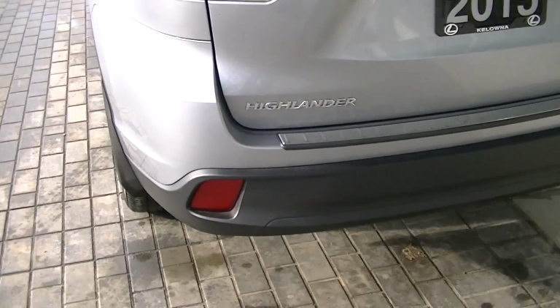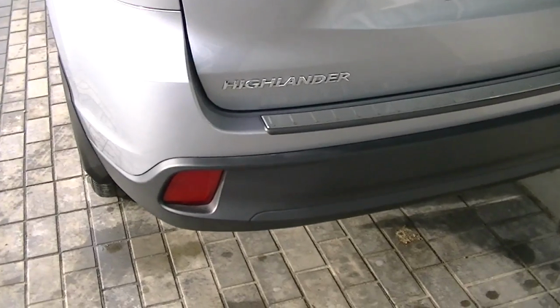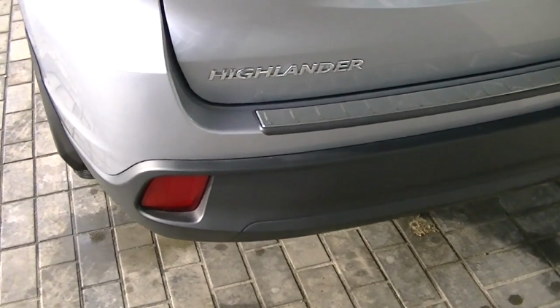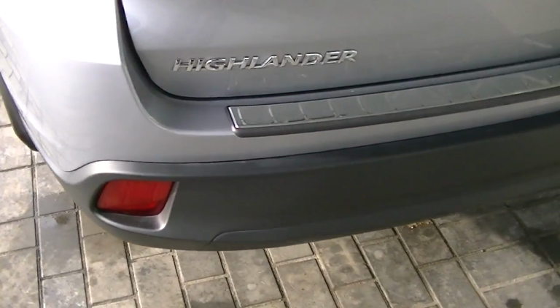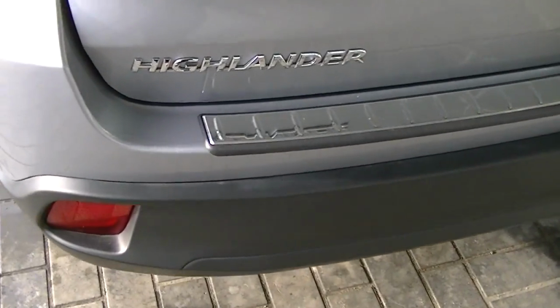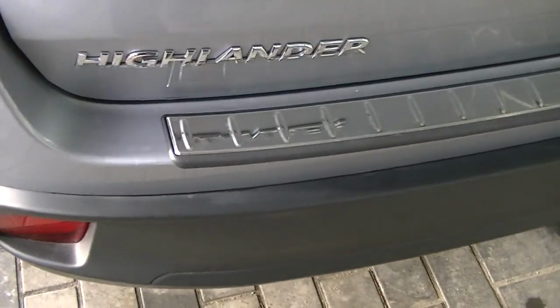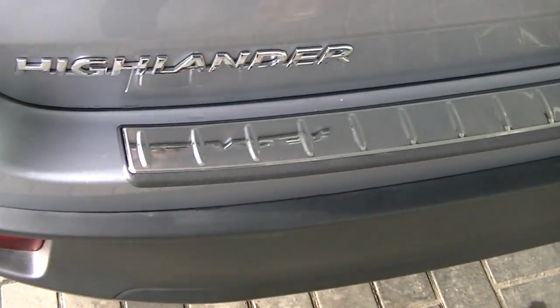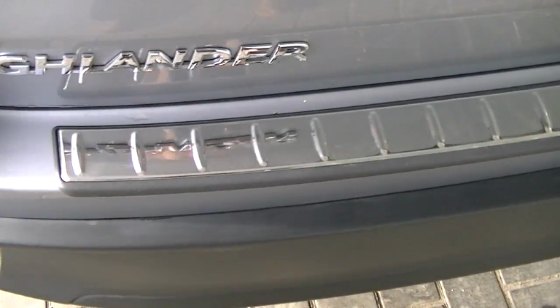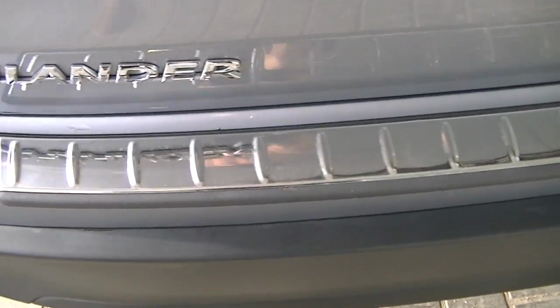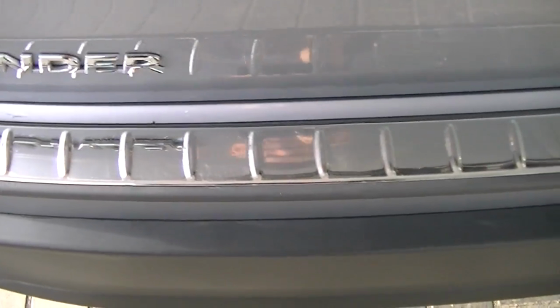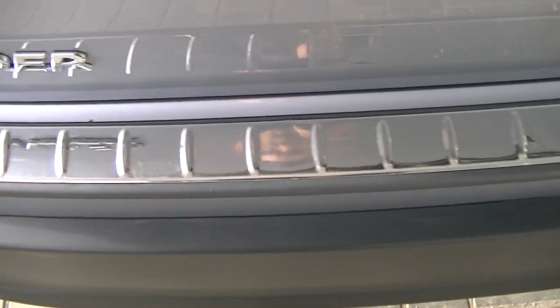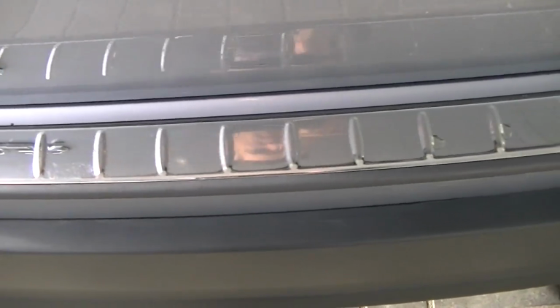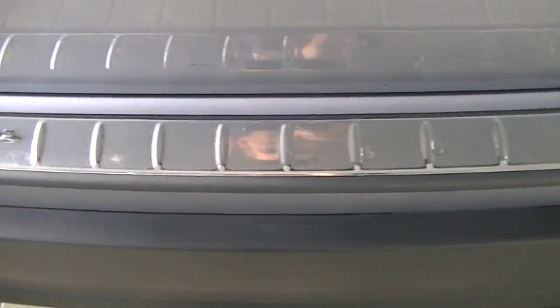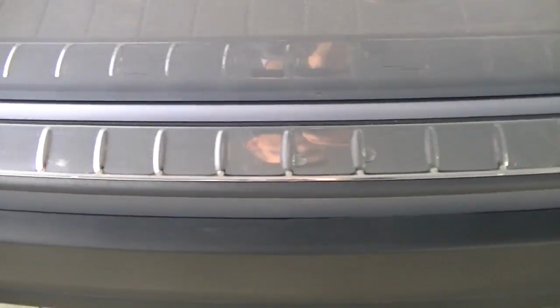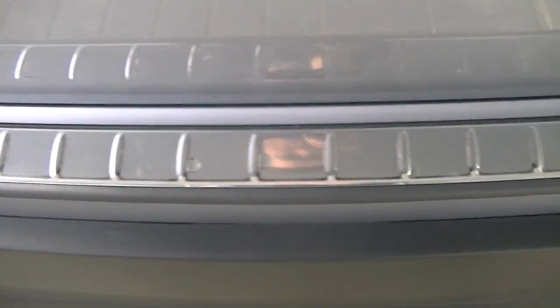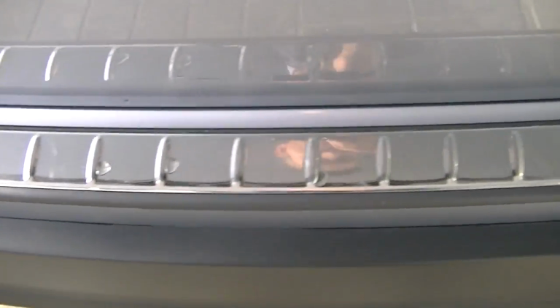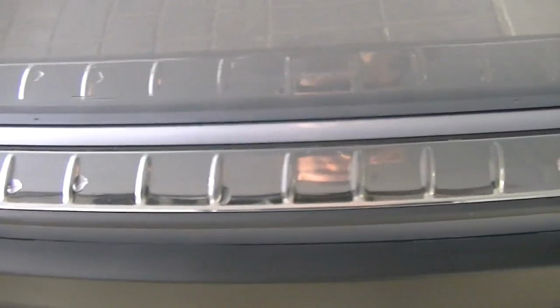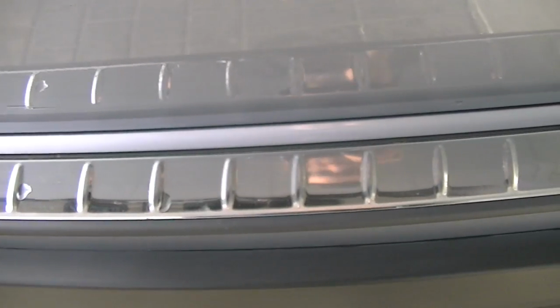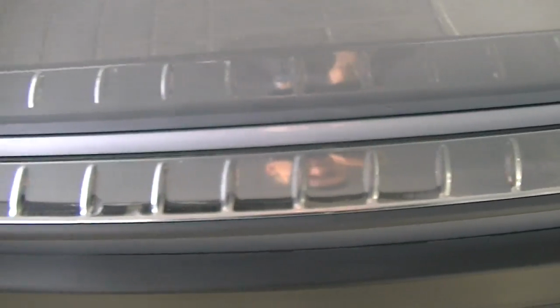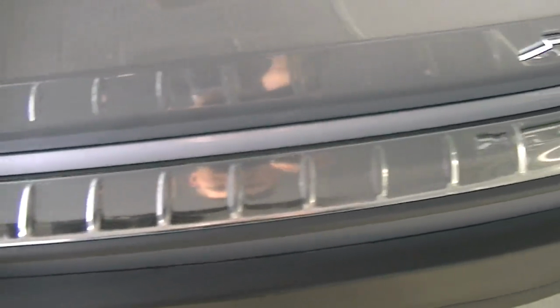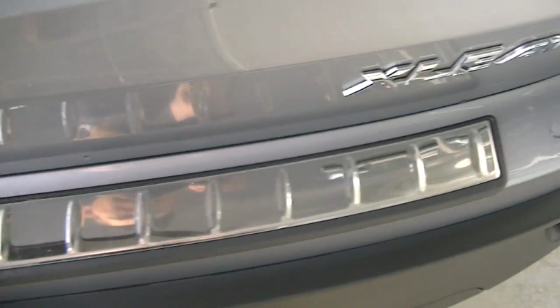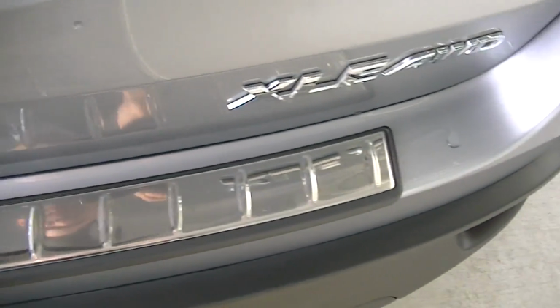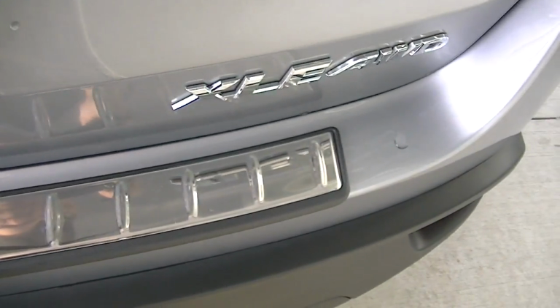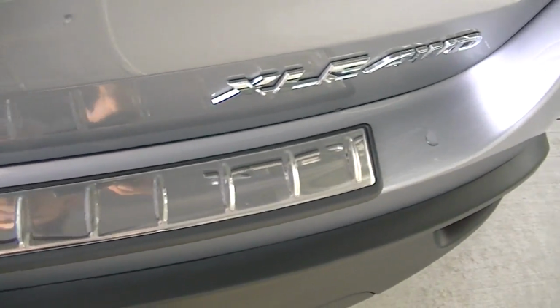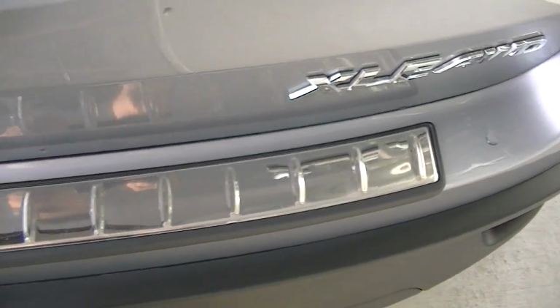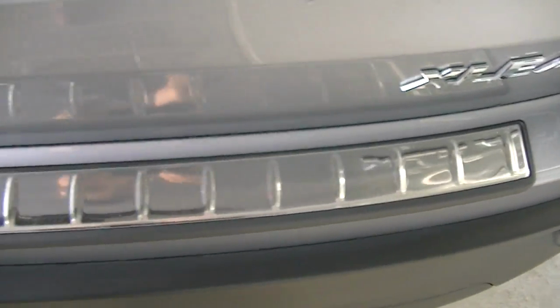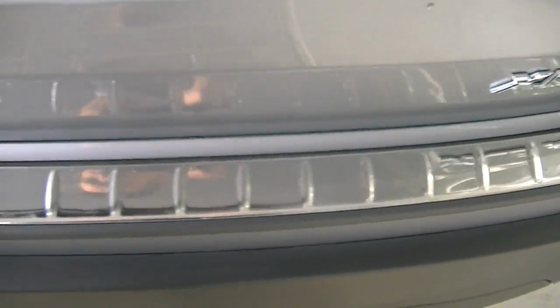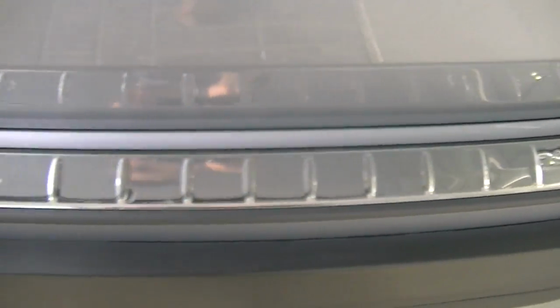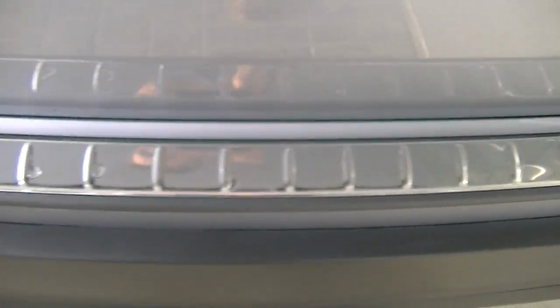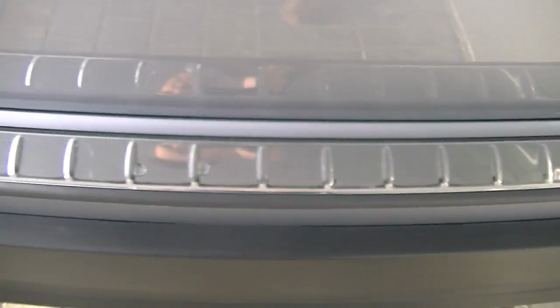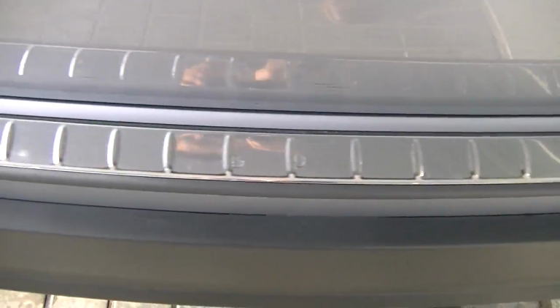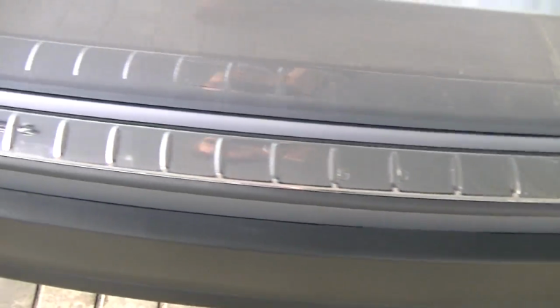Just zeroing in back here — you can see the nice chrome piece on top of the bumper. No real dents or scratches.